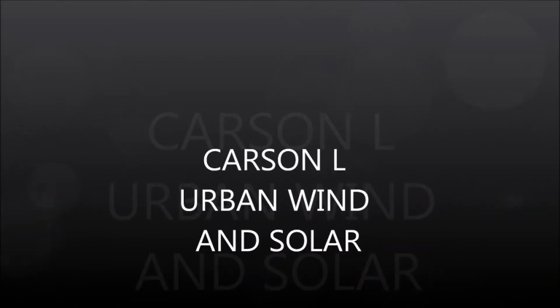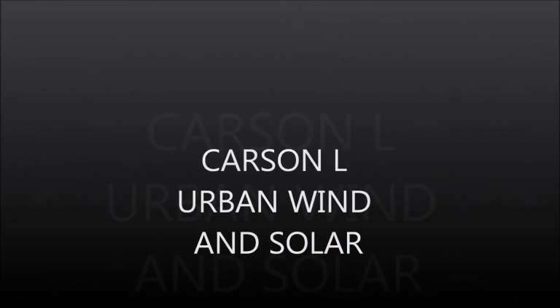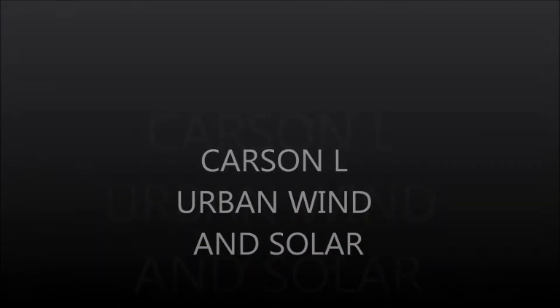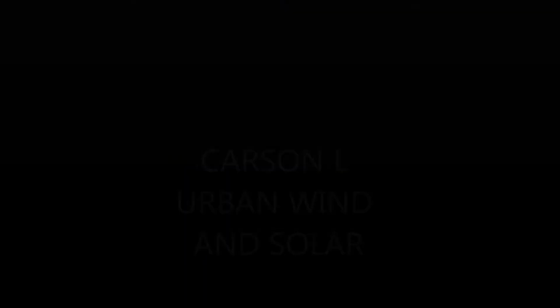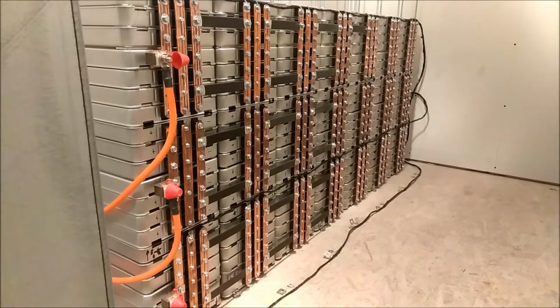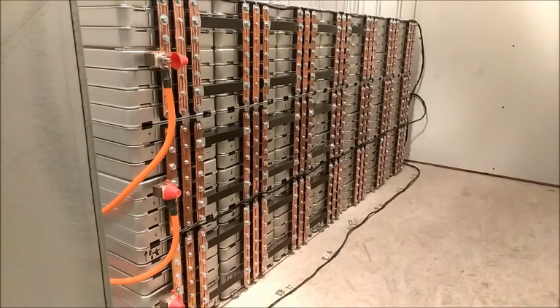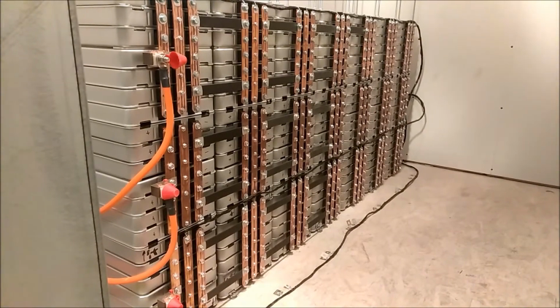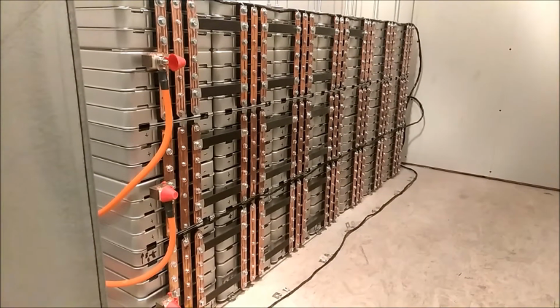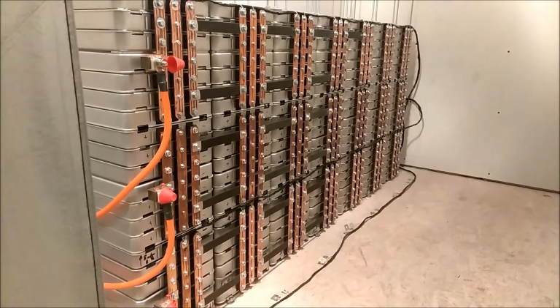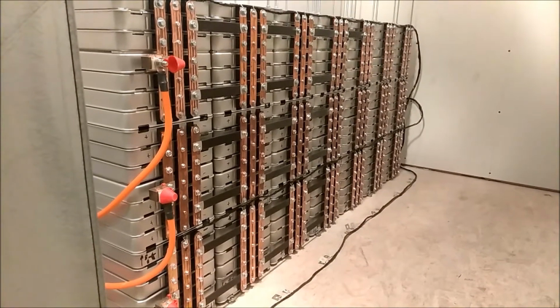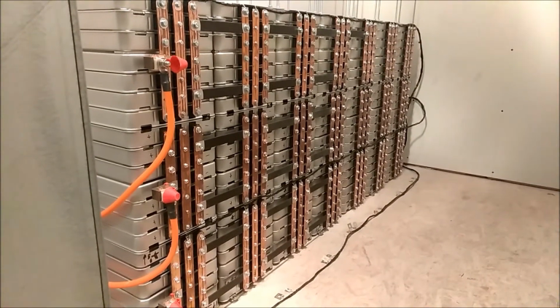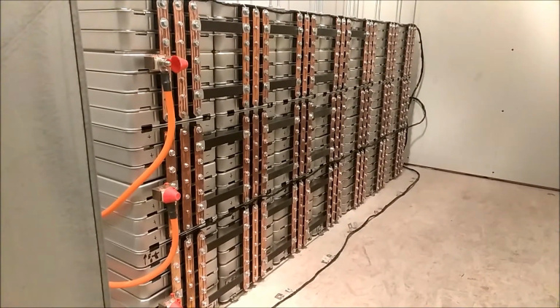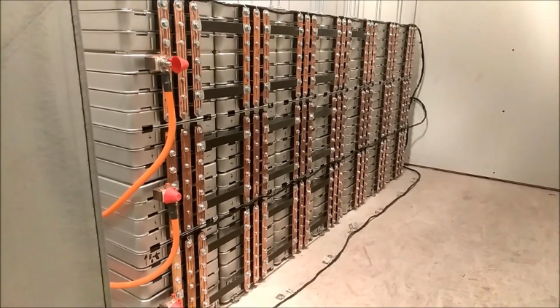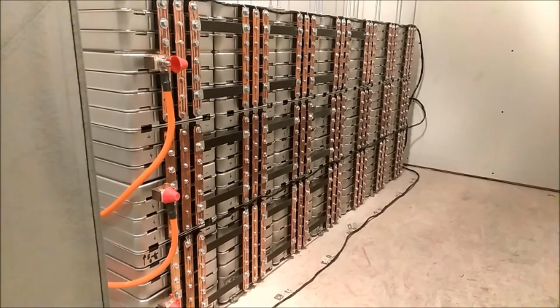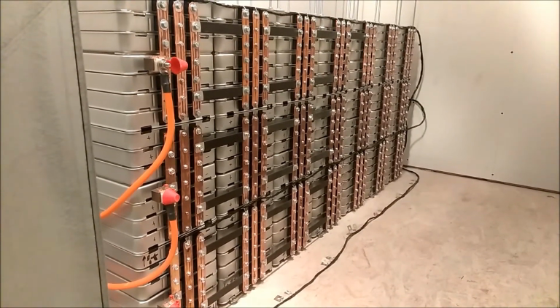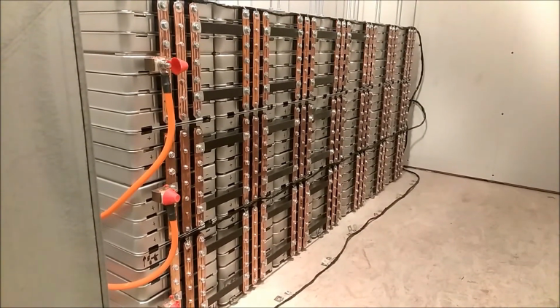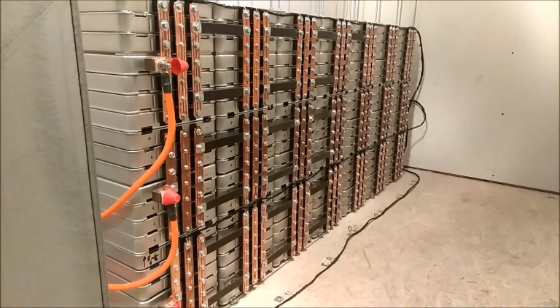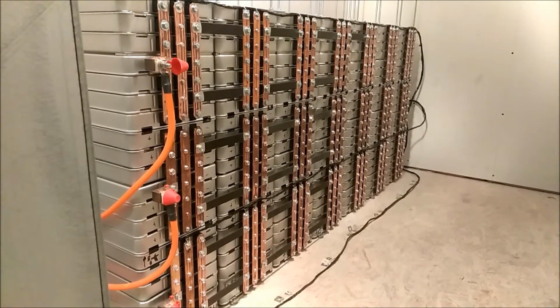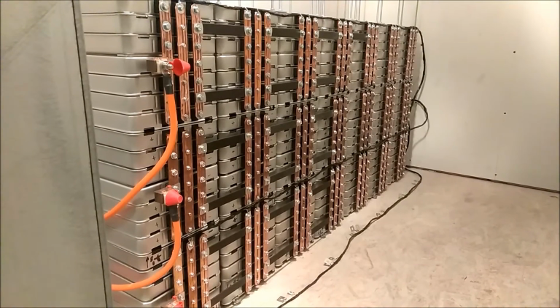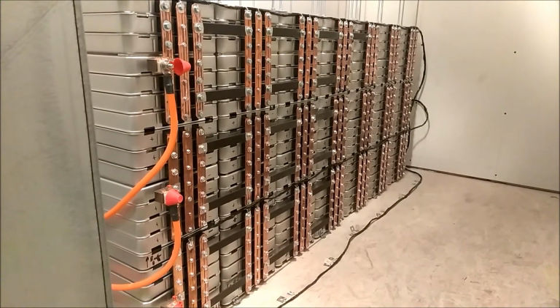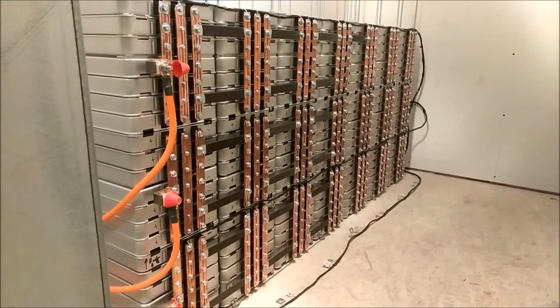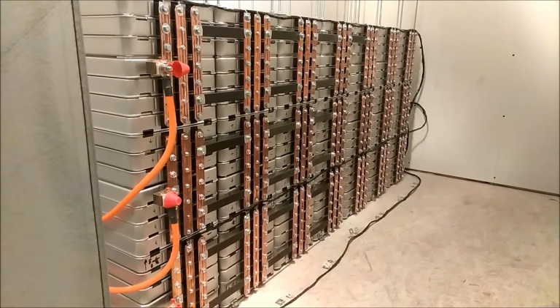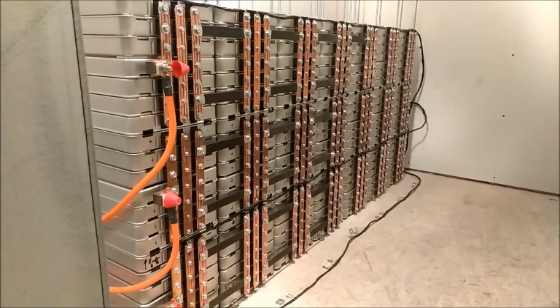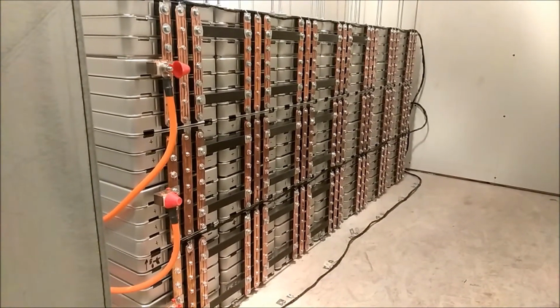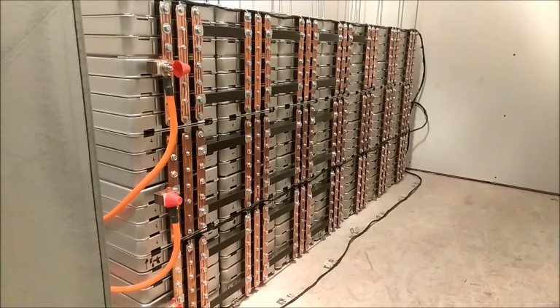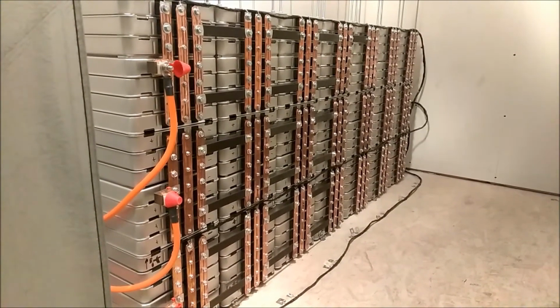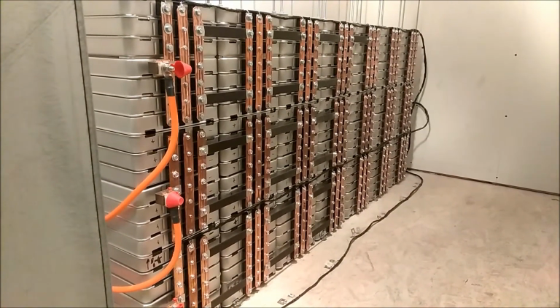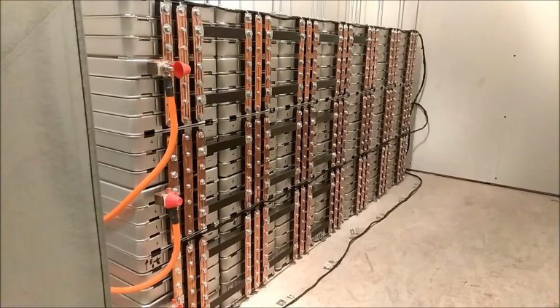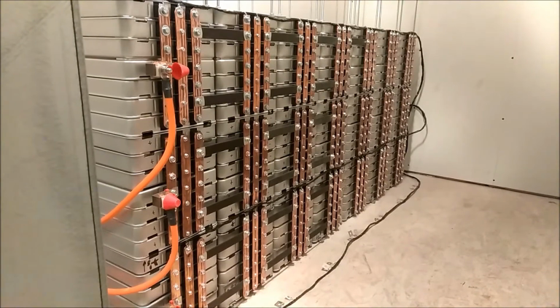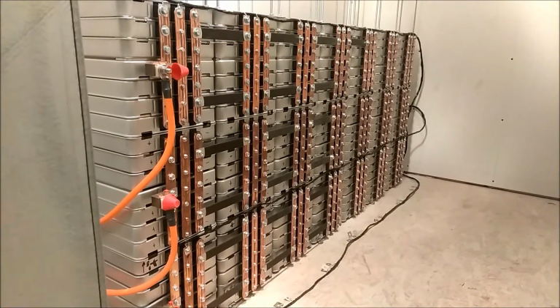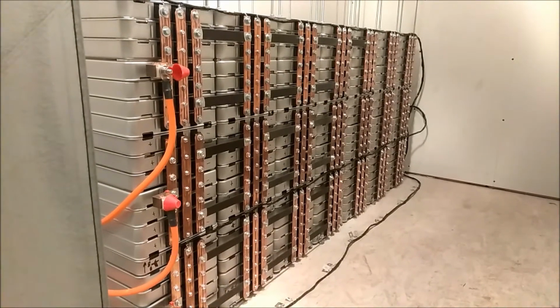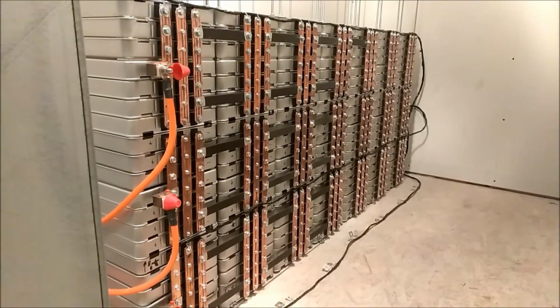Alright guys, this is gonna be a quick one. Just wanted to show you the update. I got my fused blocks in today and they are installed.